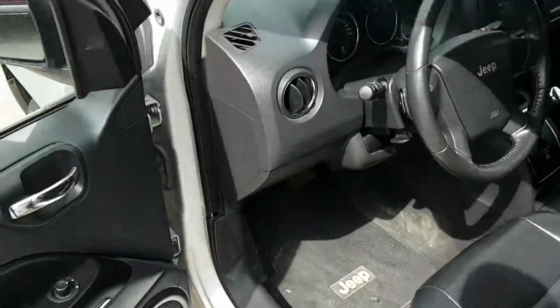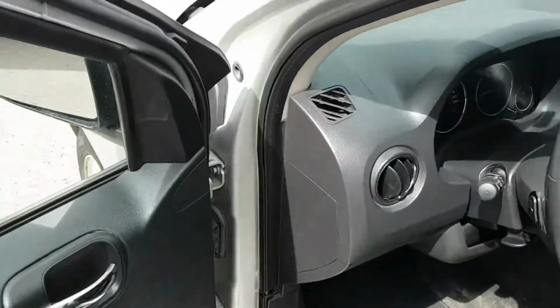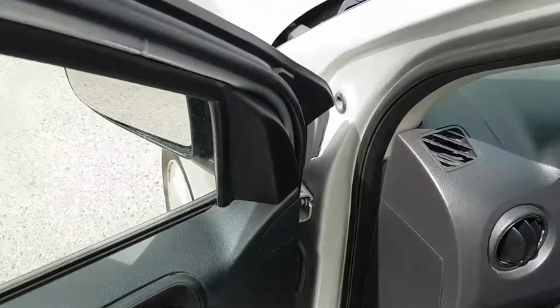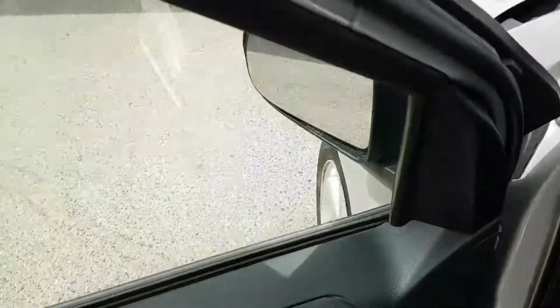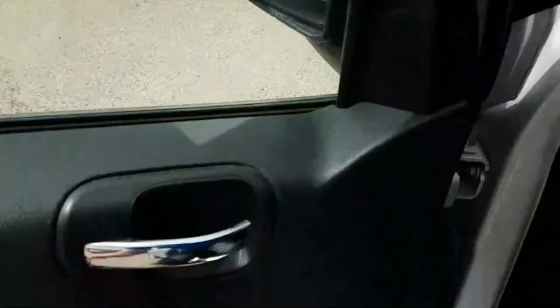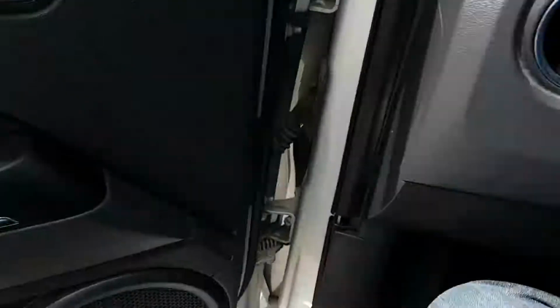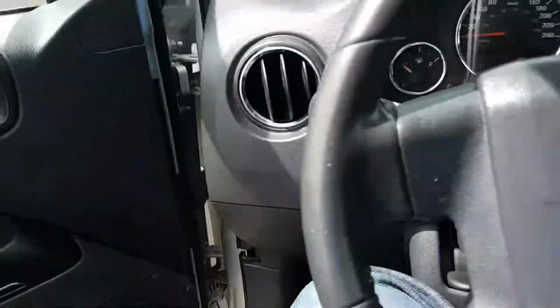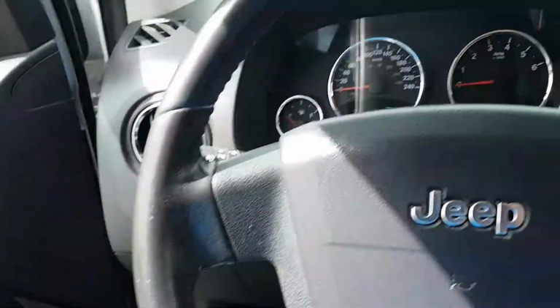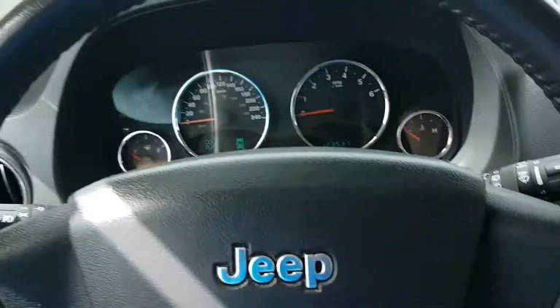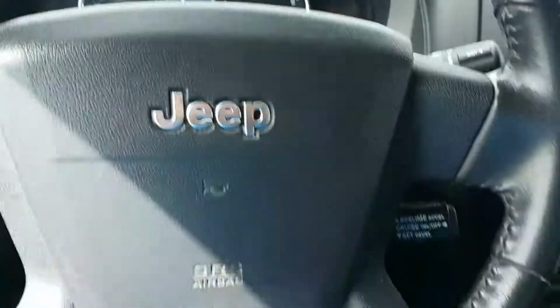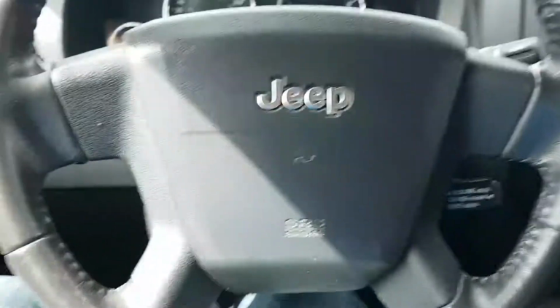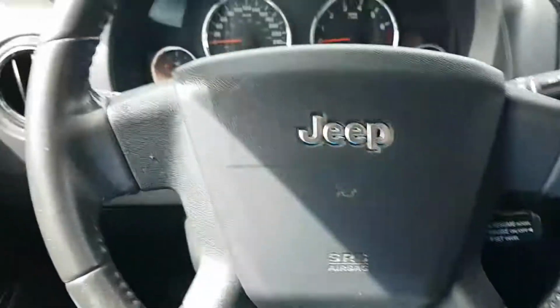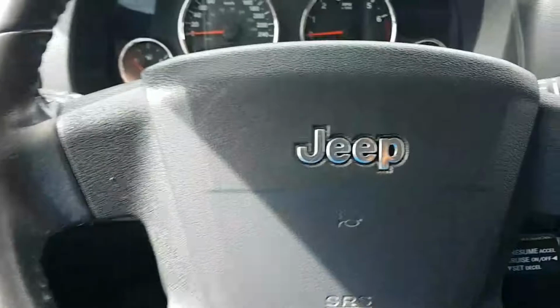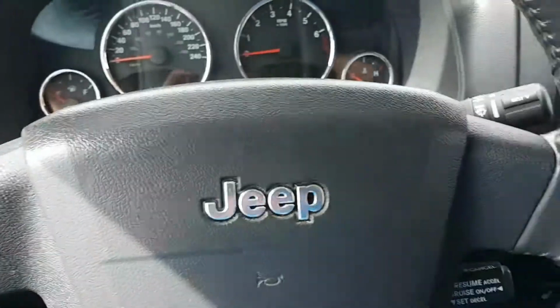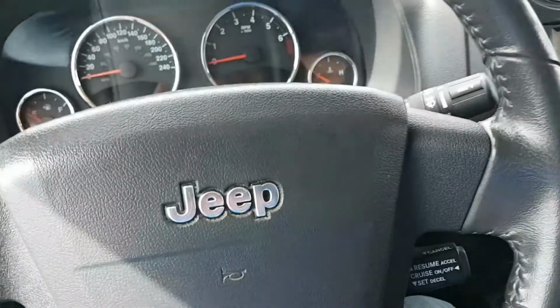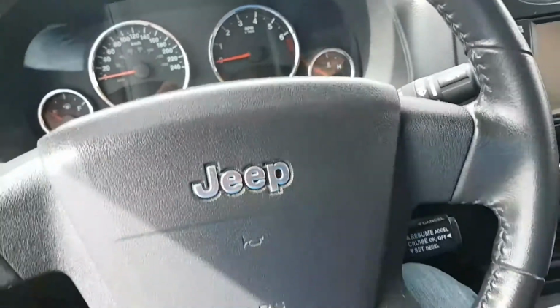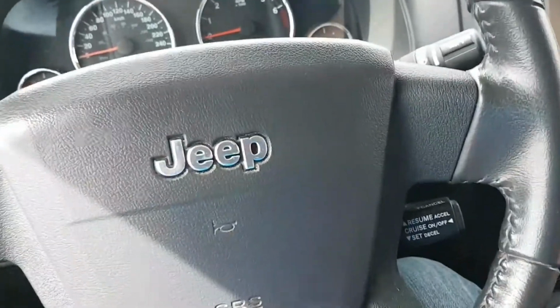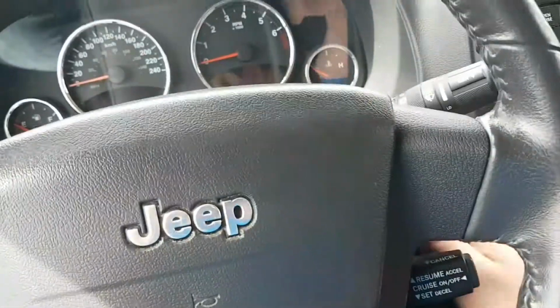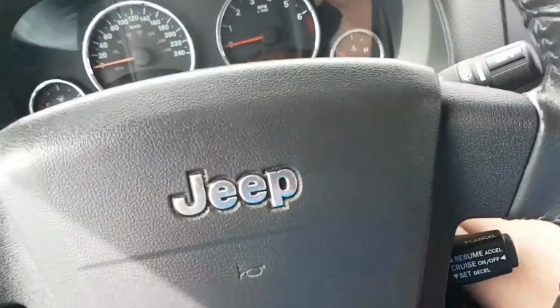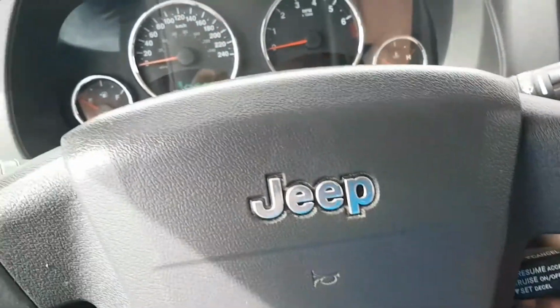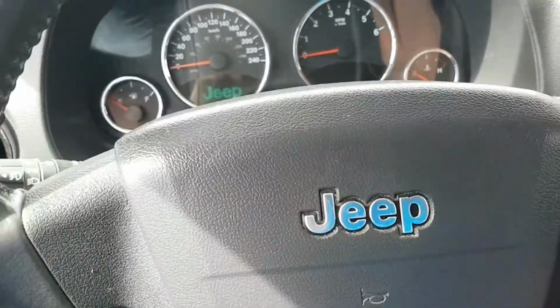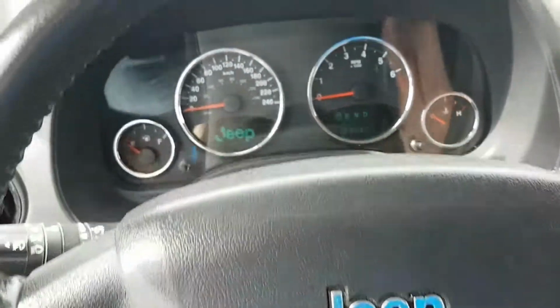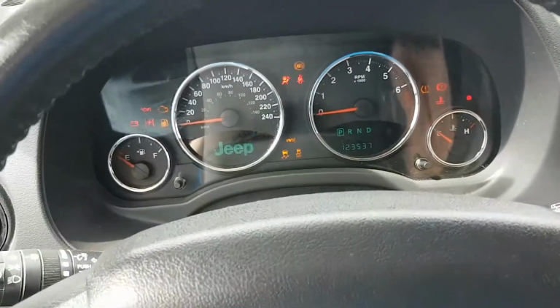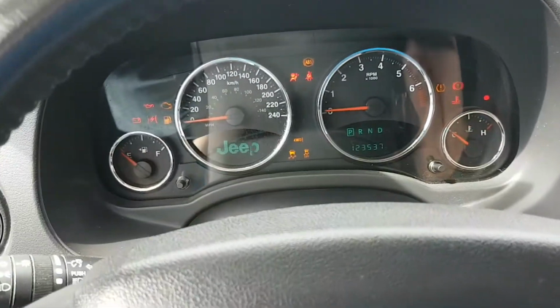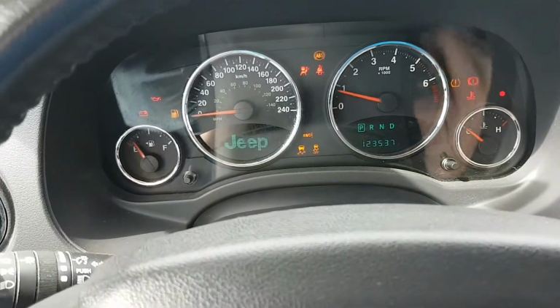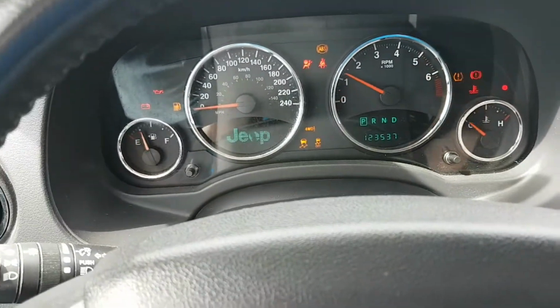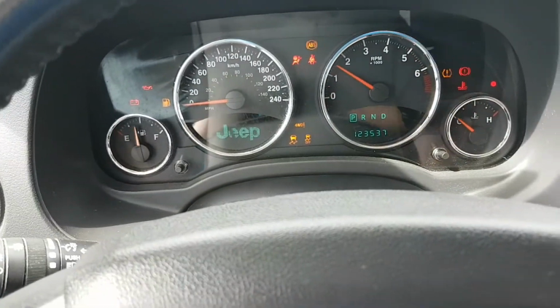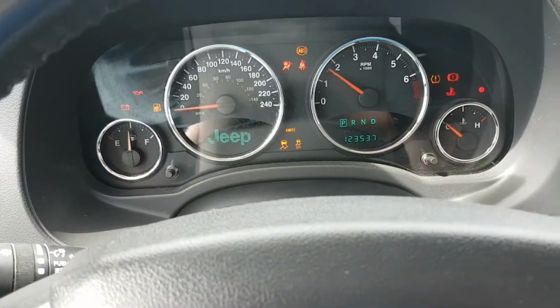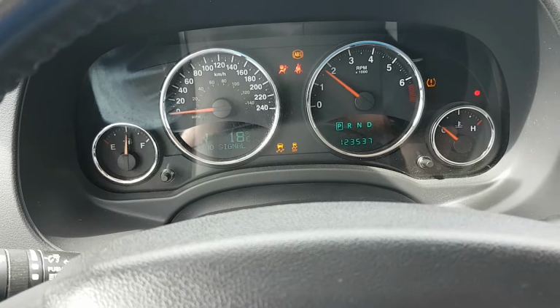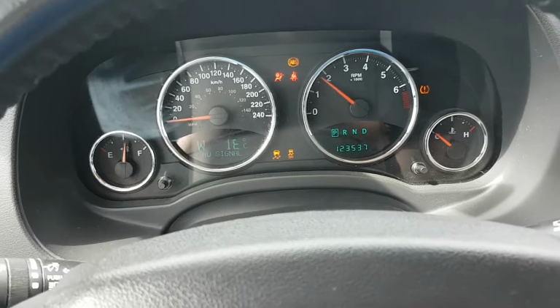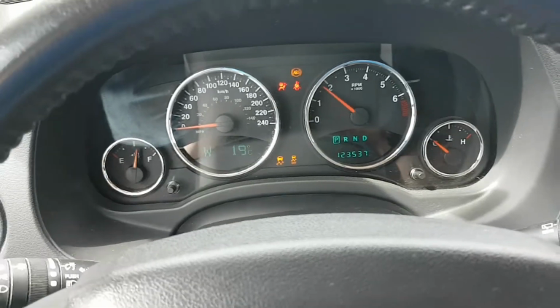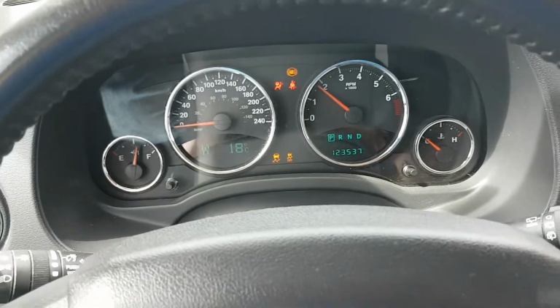Have a look inside here — fairly roomy interior. Just going to start it up. It's got just over 123,000 kilometers.